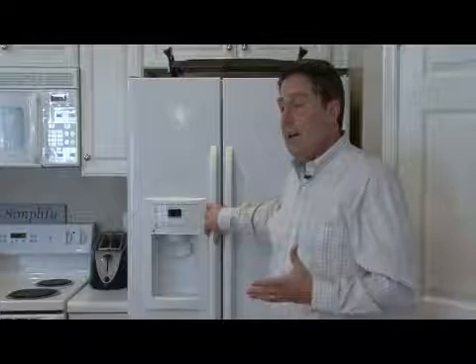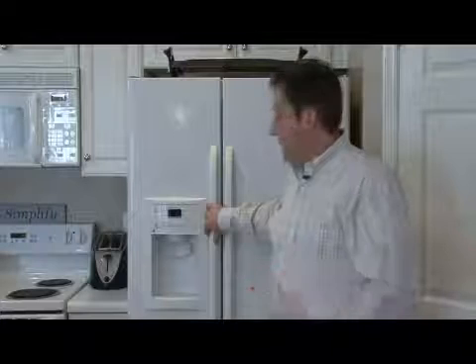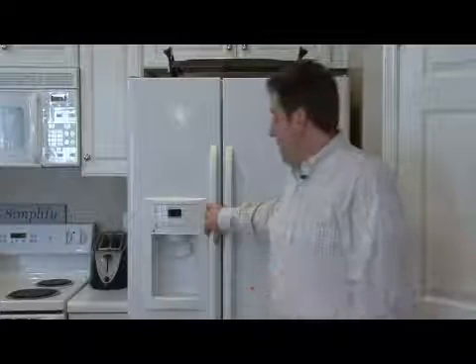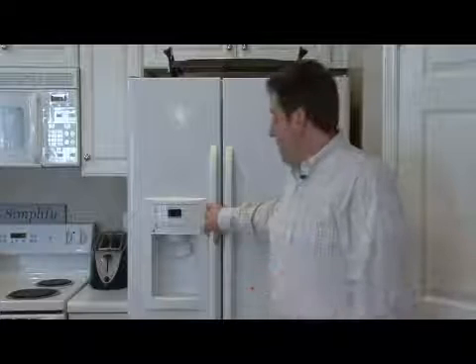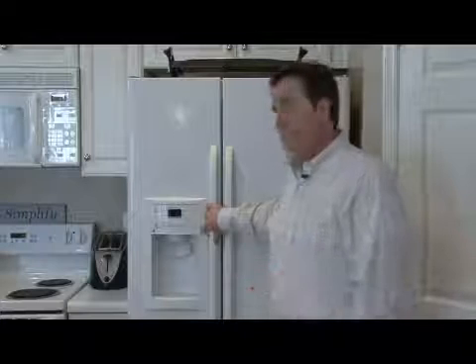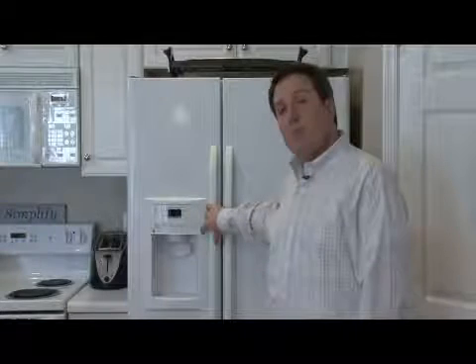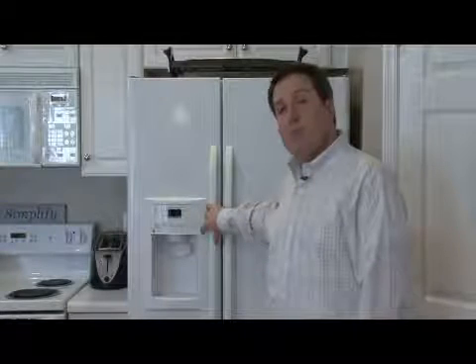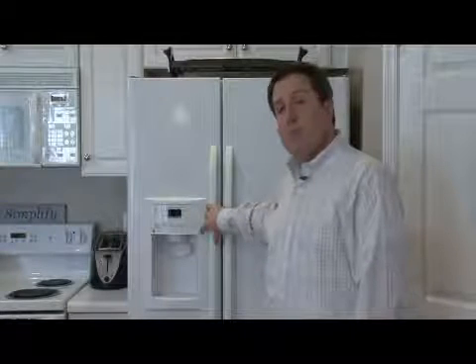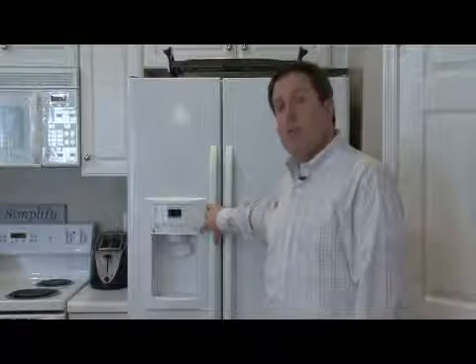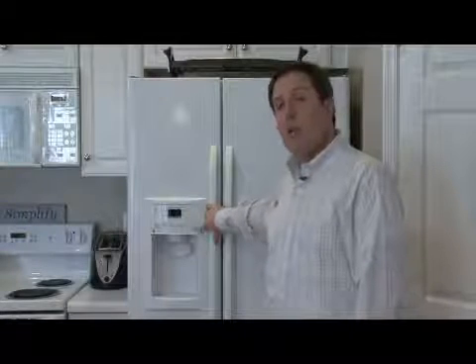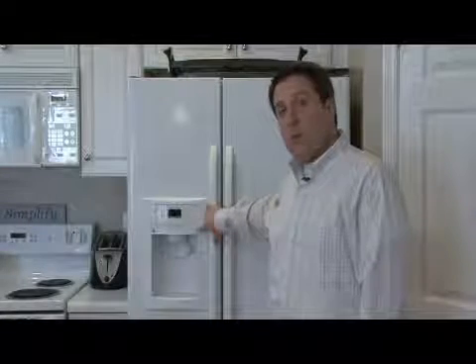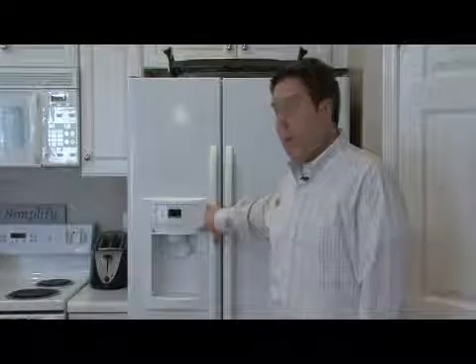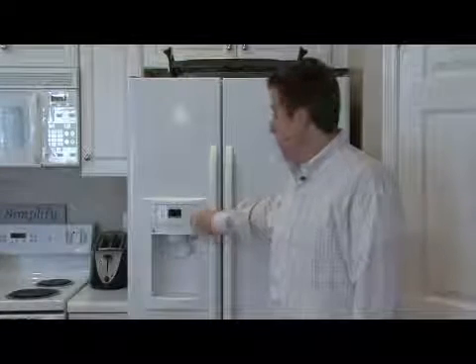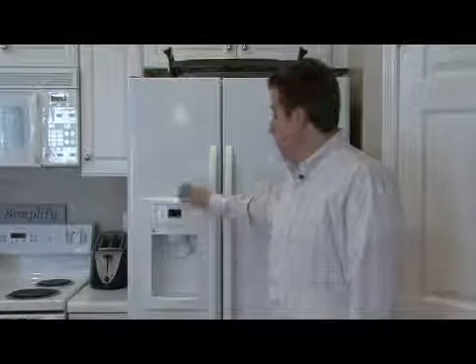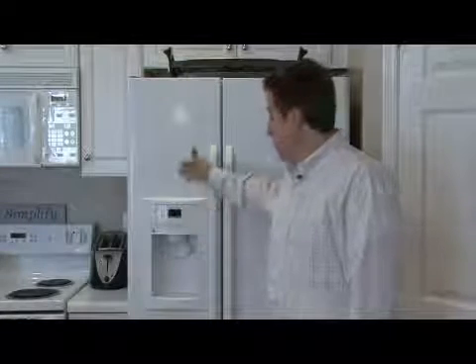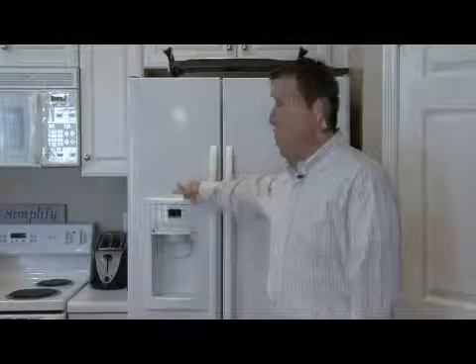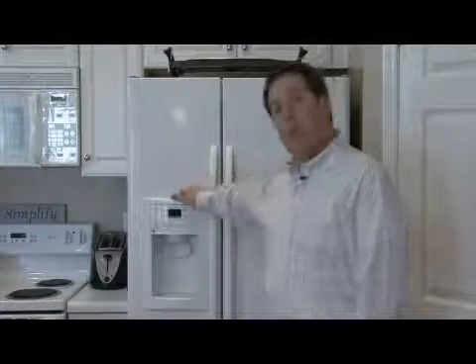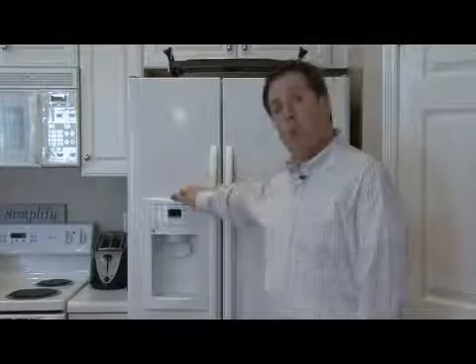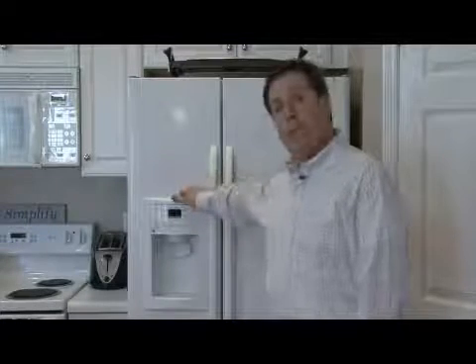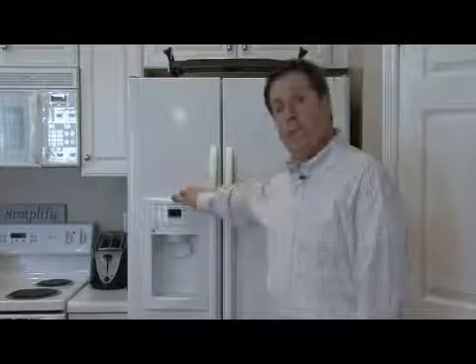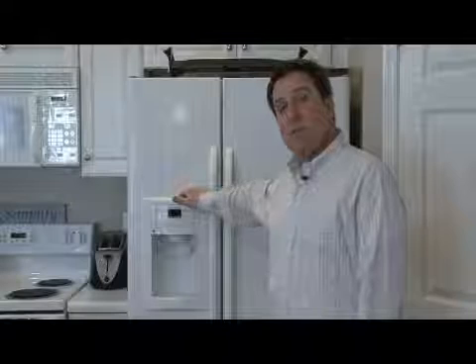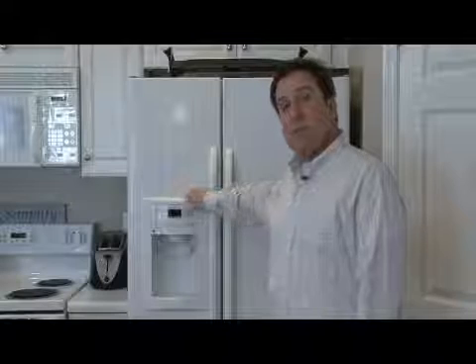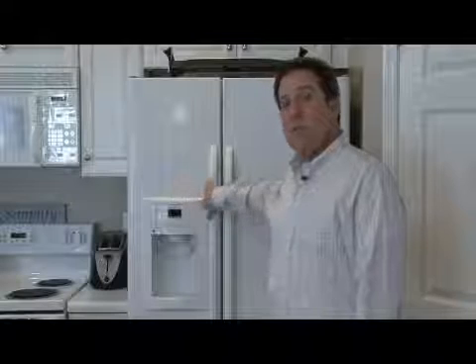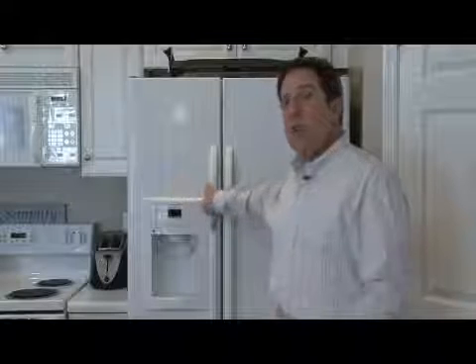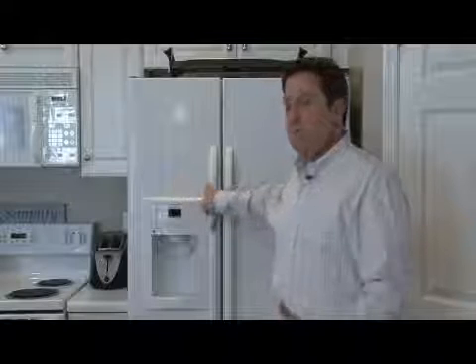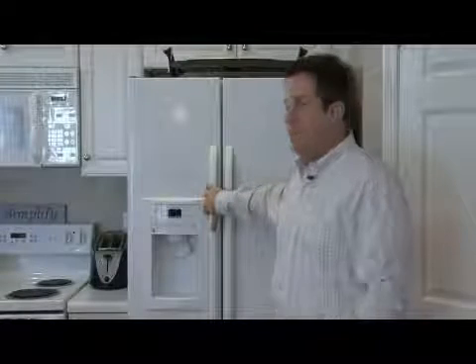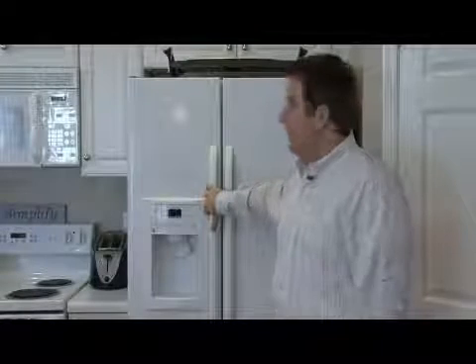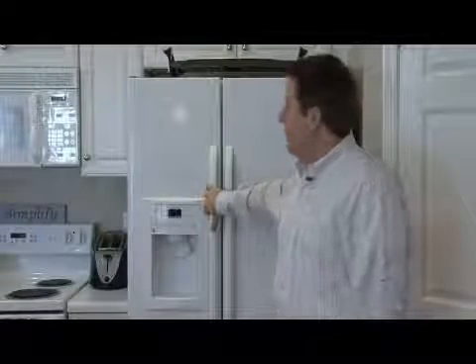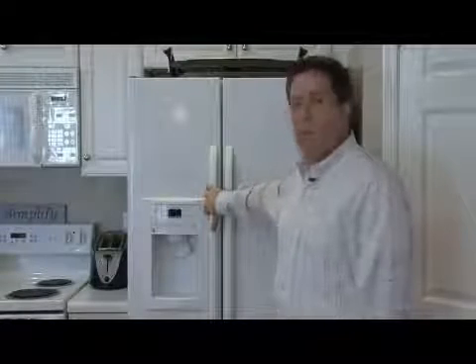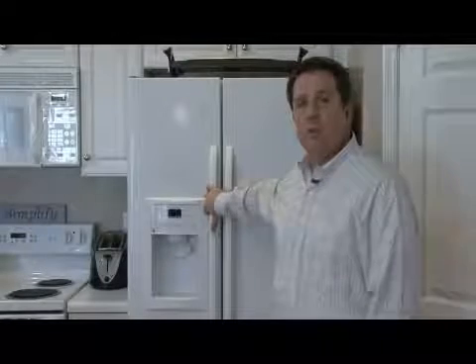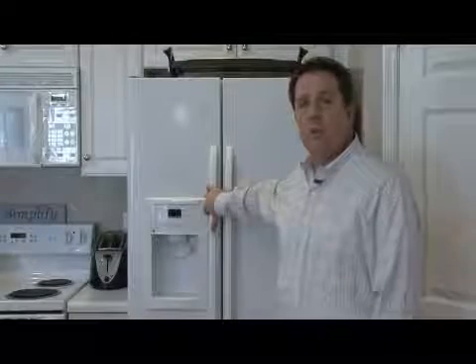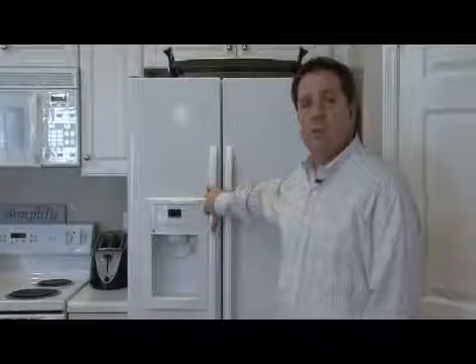Nowadays, the vast majority of refrigerators come with an icemaker. Some of them are in the doors, like this one, which is very convenient, but they all work on the same principle.